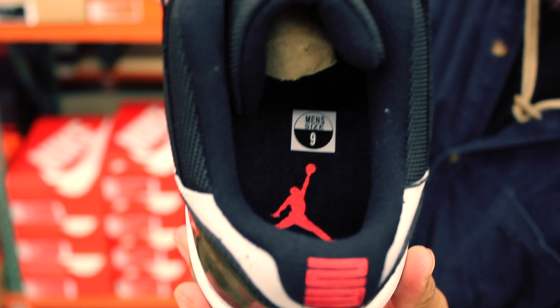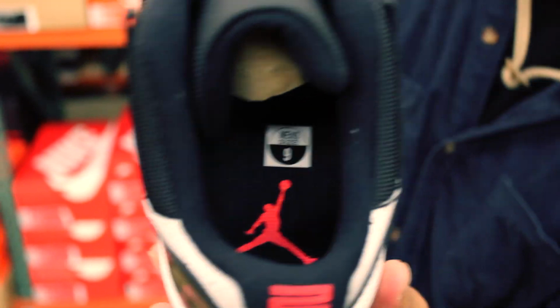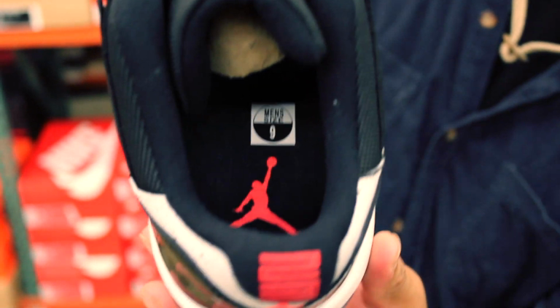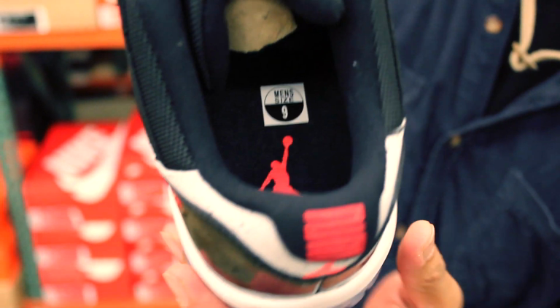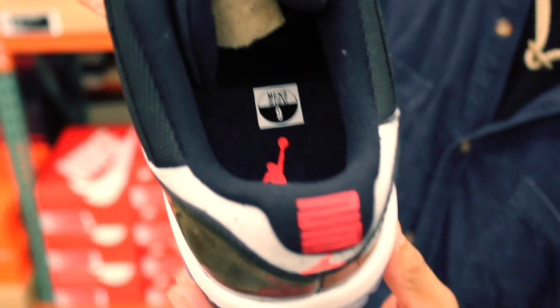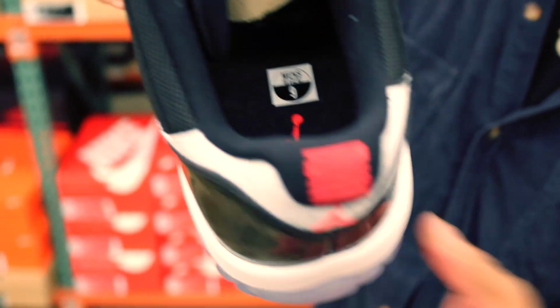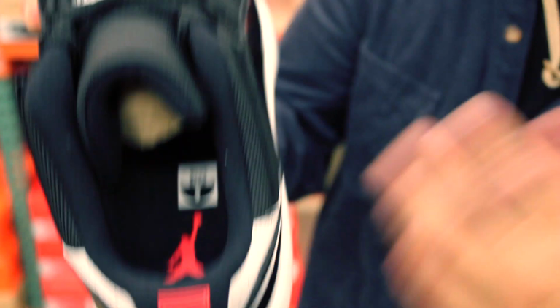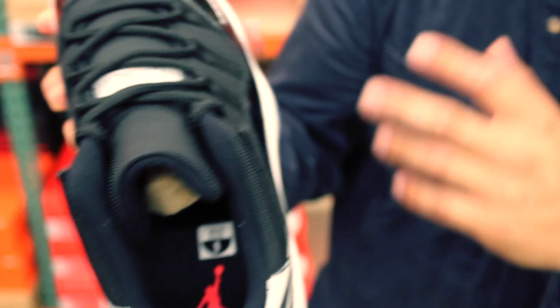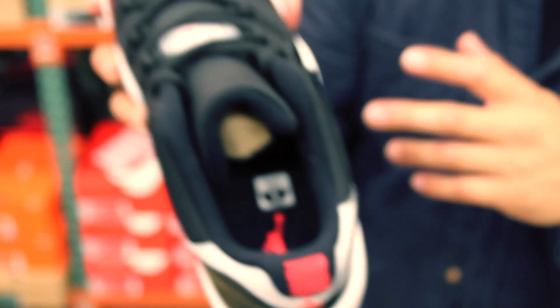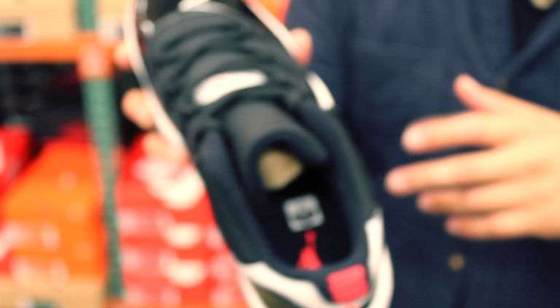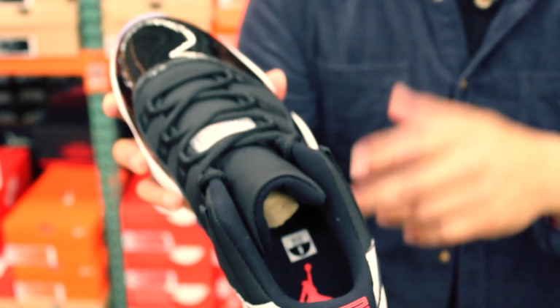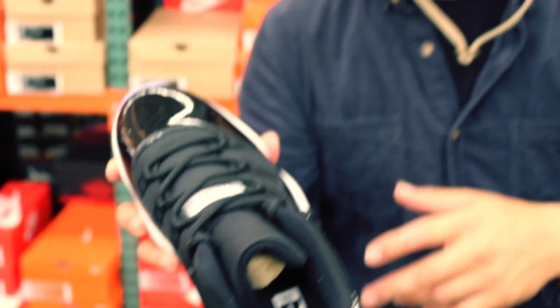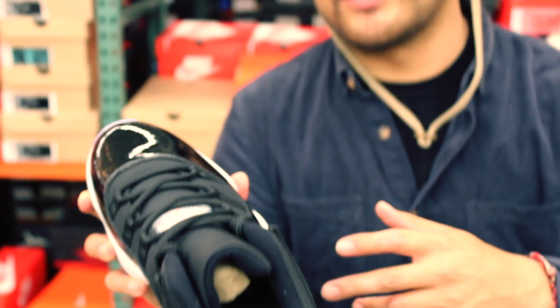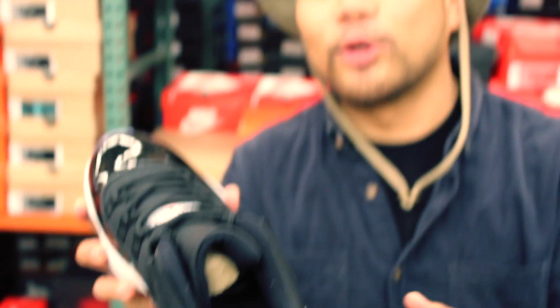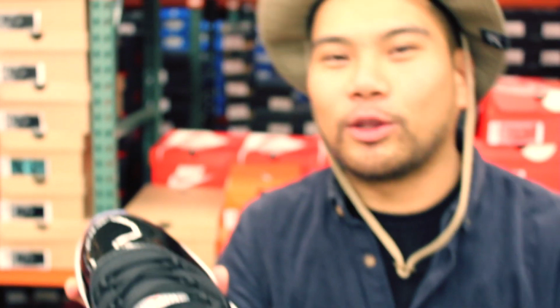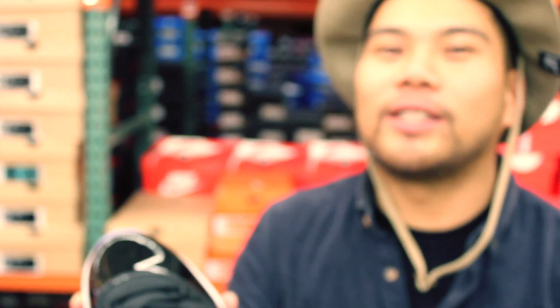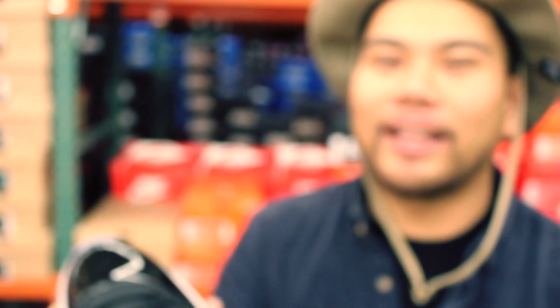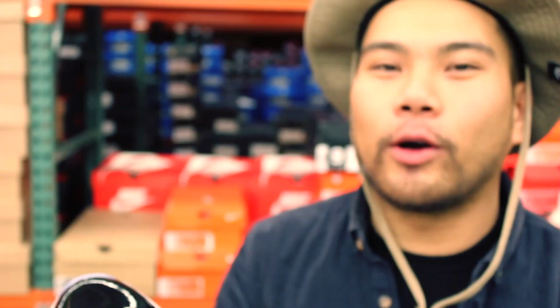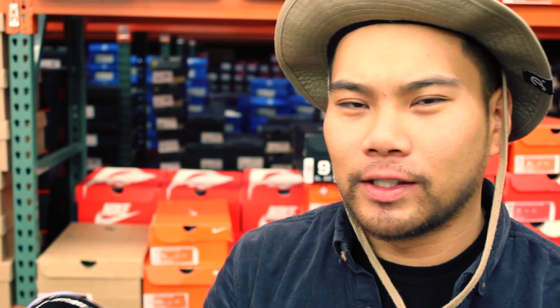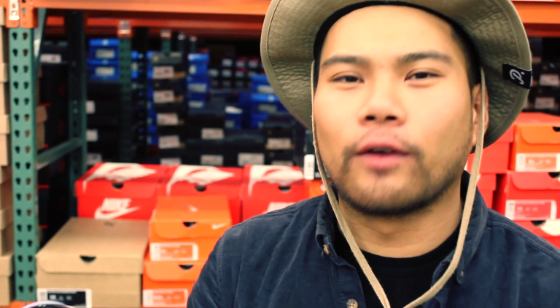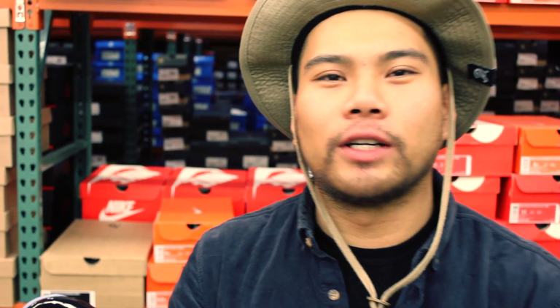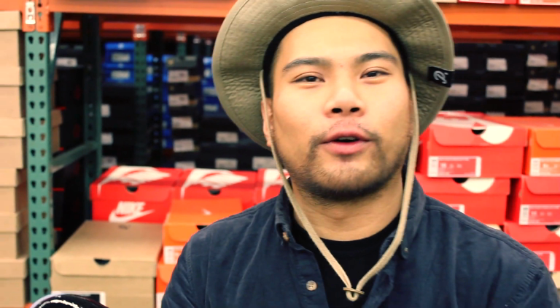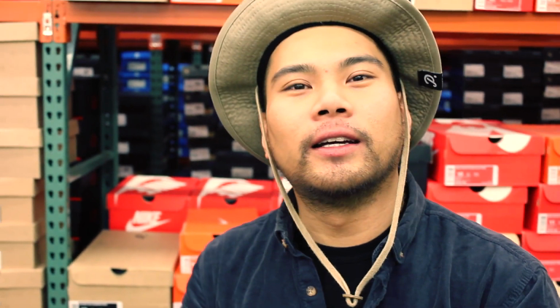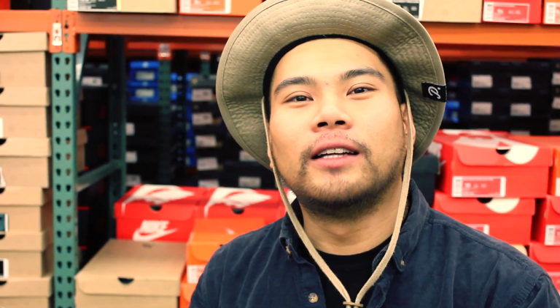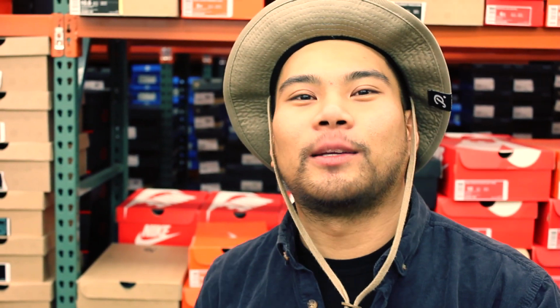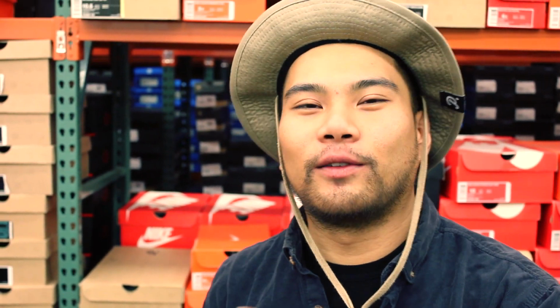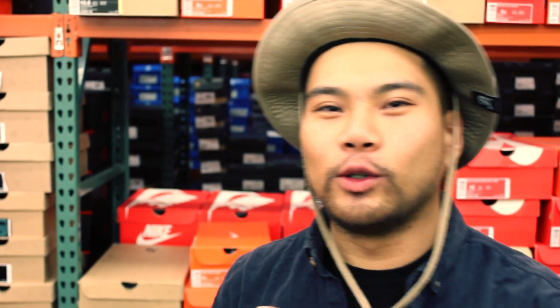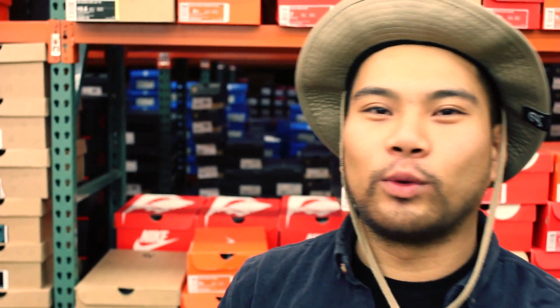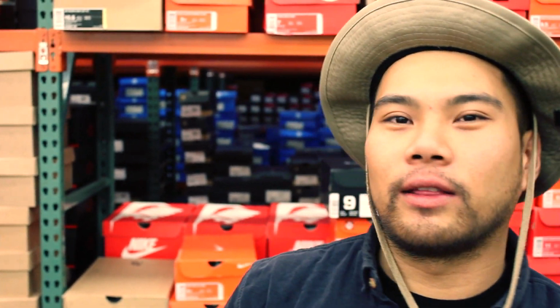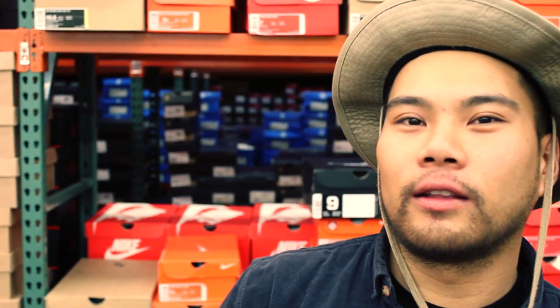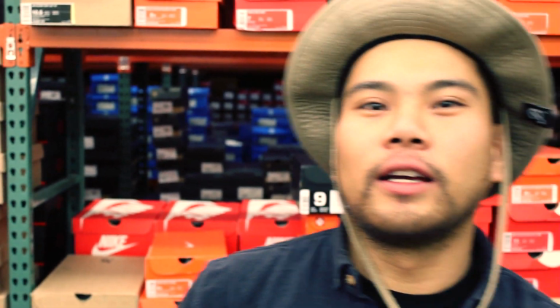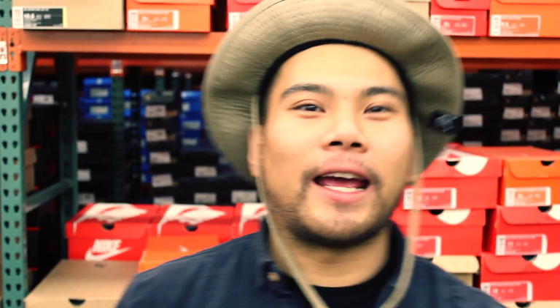I love how they're coining Infrared with the number 23, saying like, oh yeah, this is our version of Infrared — not to be confused with Nike.